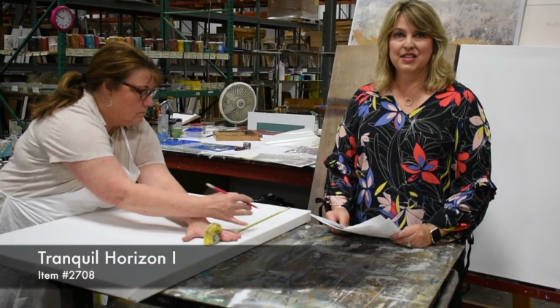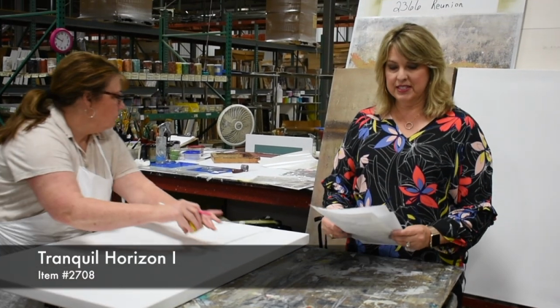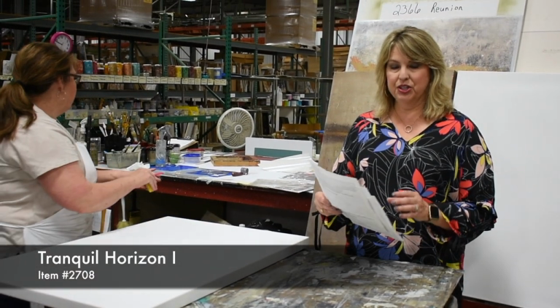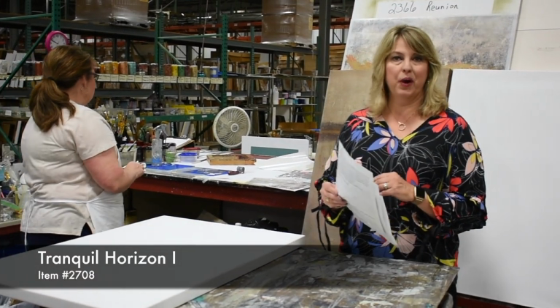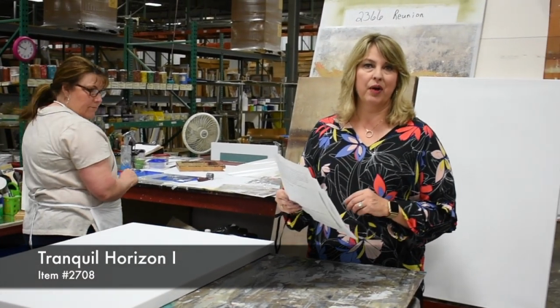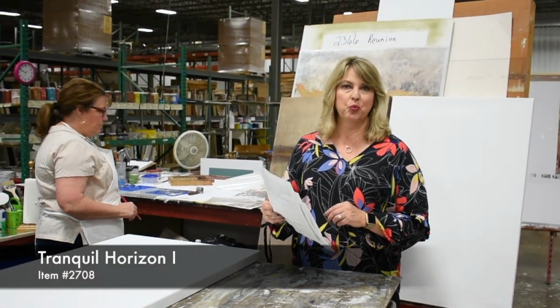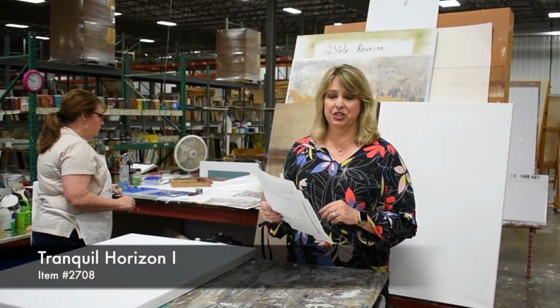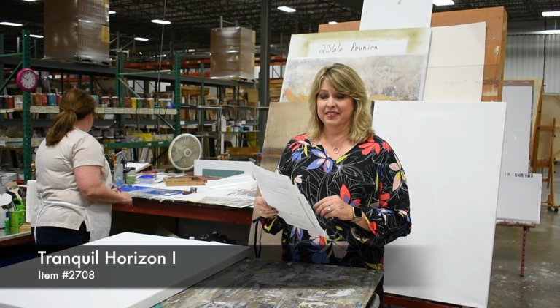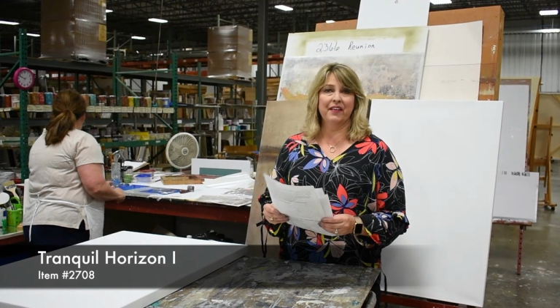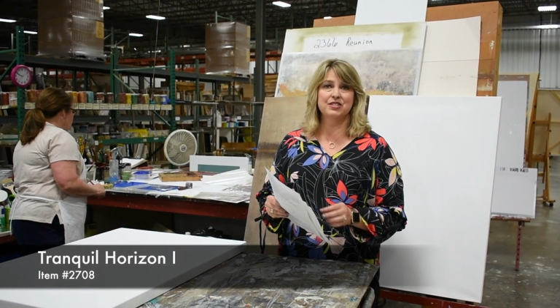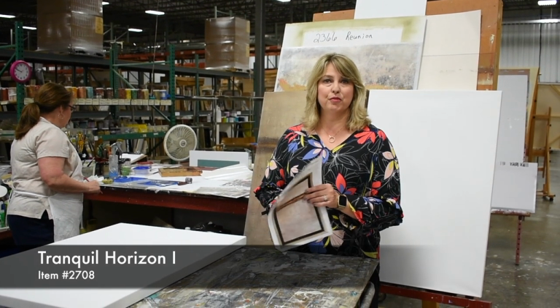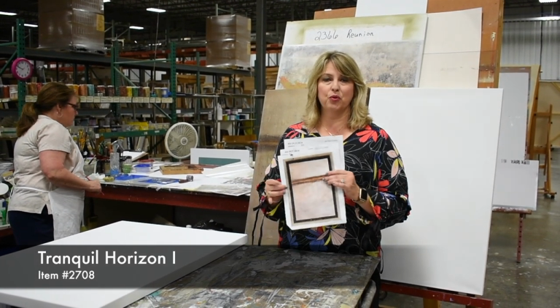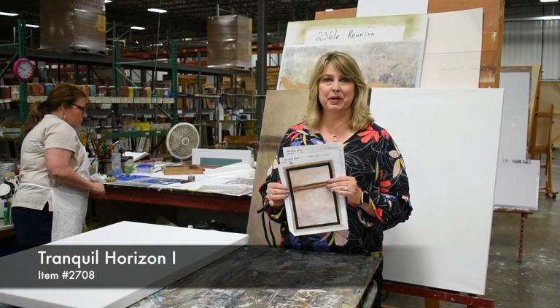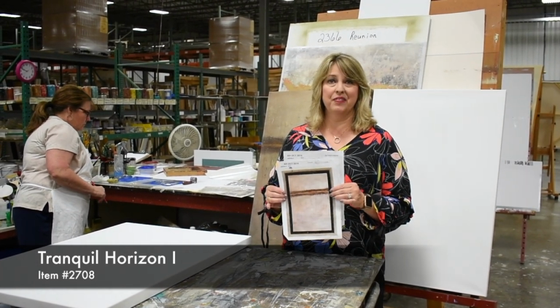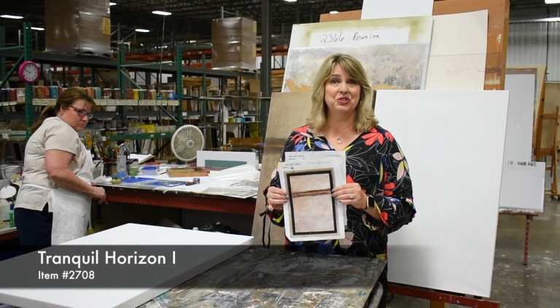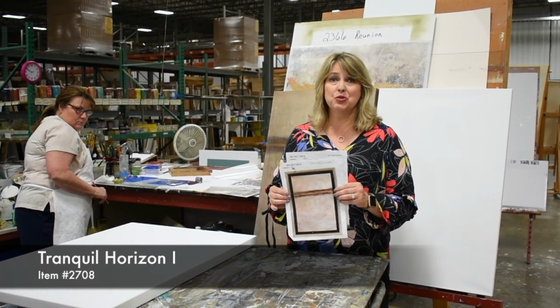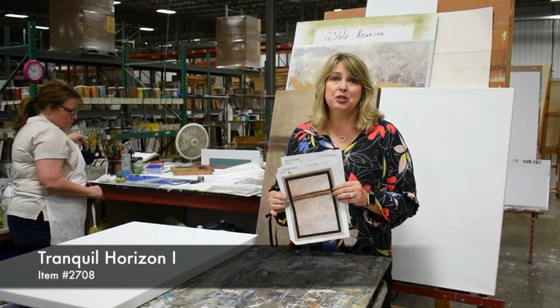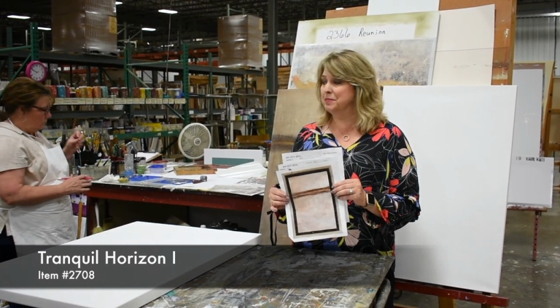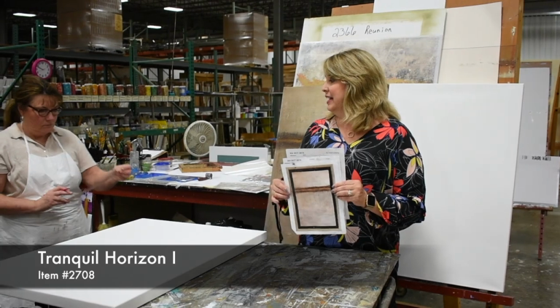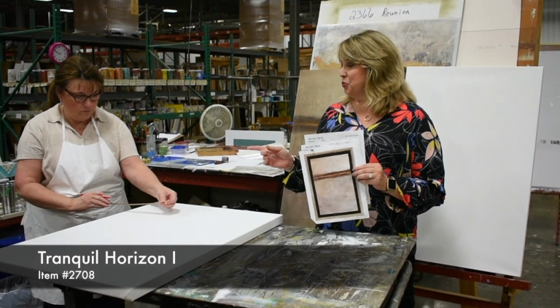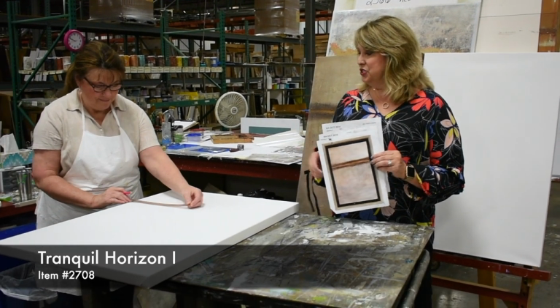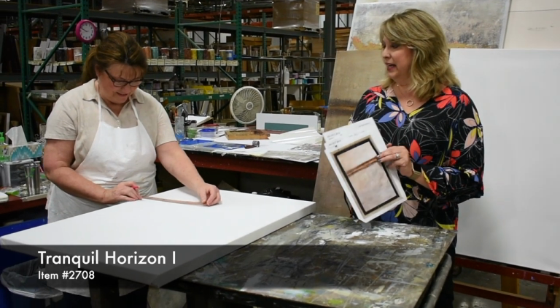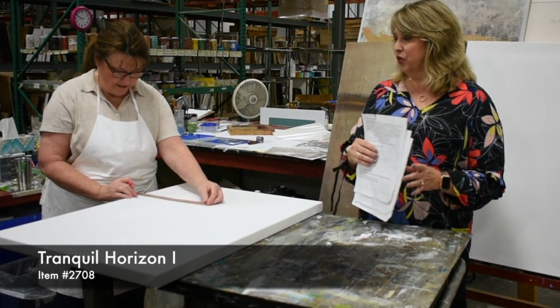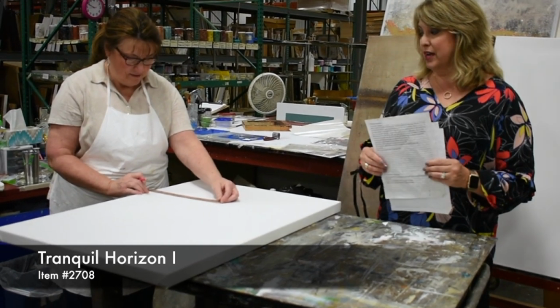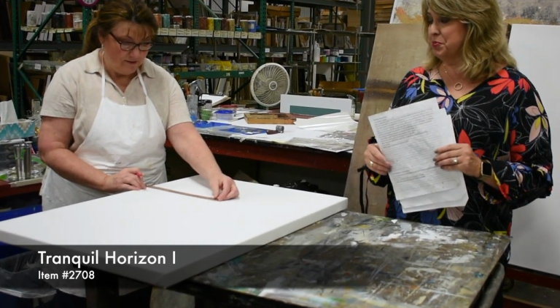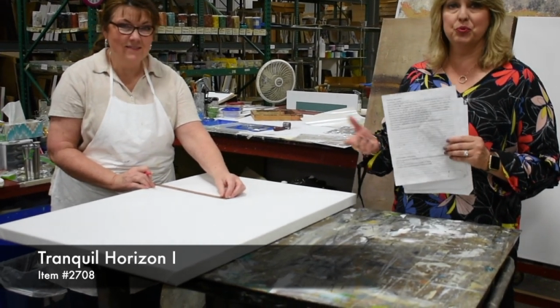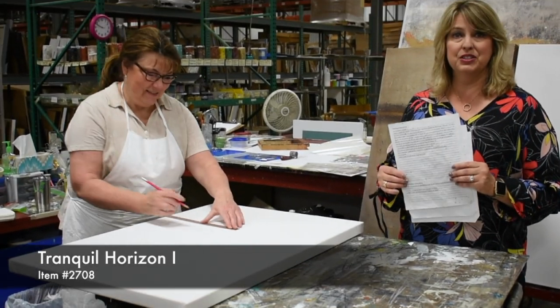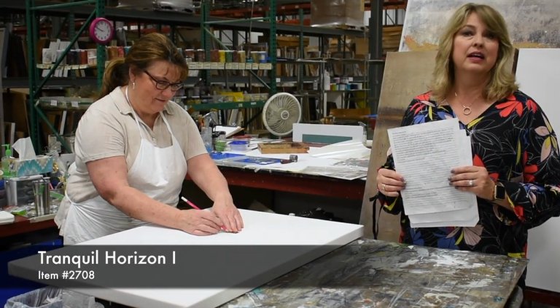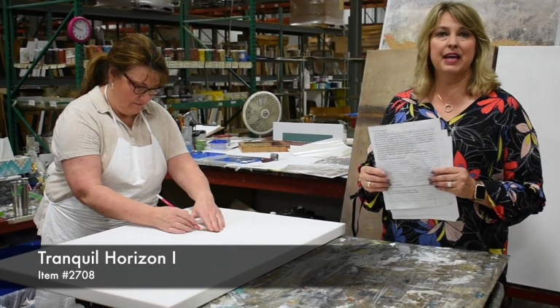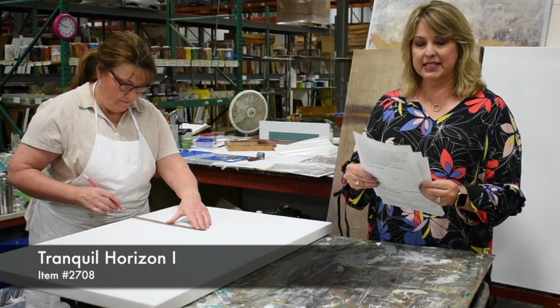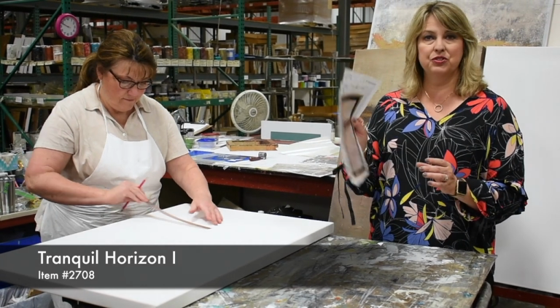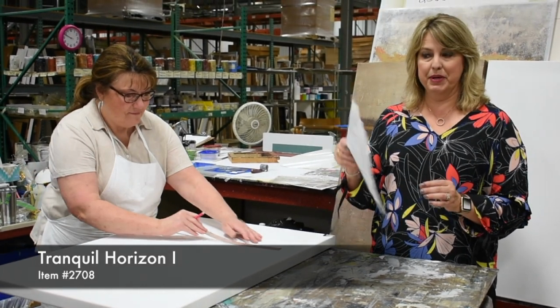So we have a set of two called Tranquil Horizons 1 and 2. These have been in line since October 2014, but they continue to sell so we continue to paint them. This is Teresa, and she's painted these for several years because she's really good at doing the steps it takes to finish the pieces.